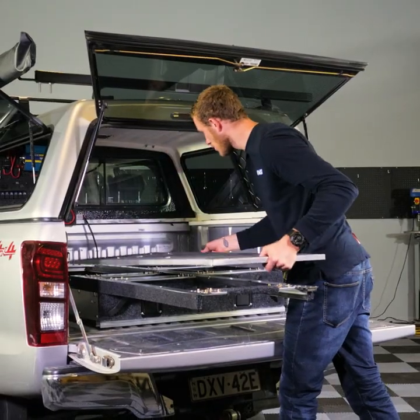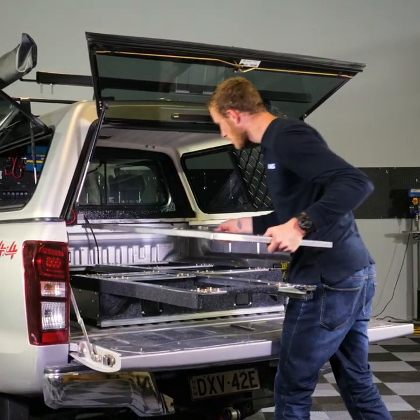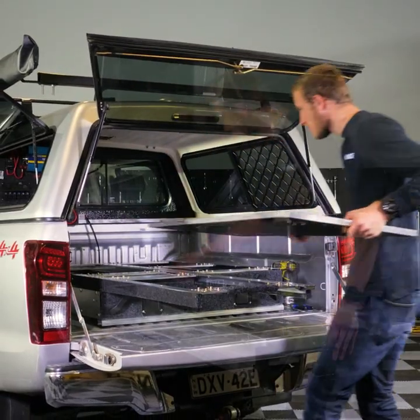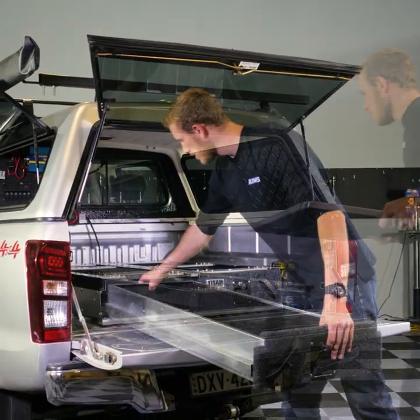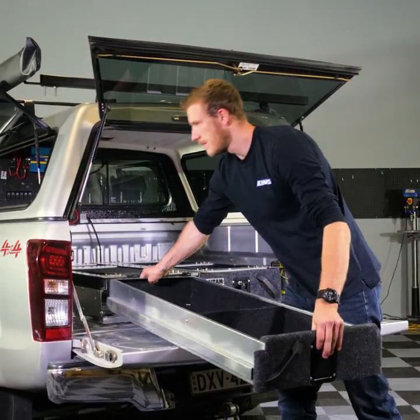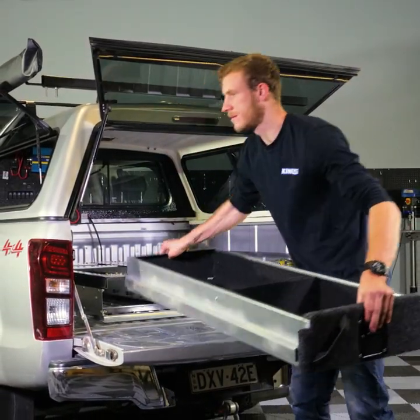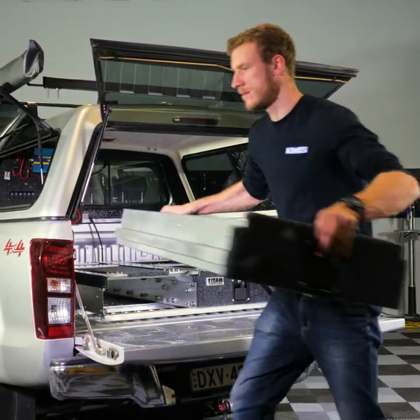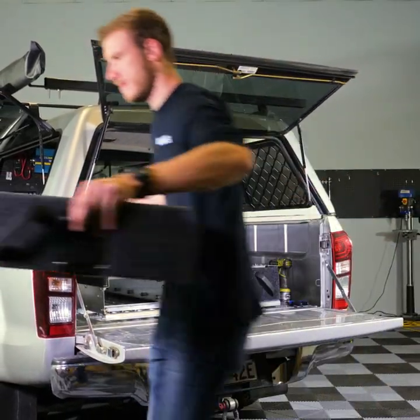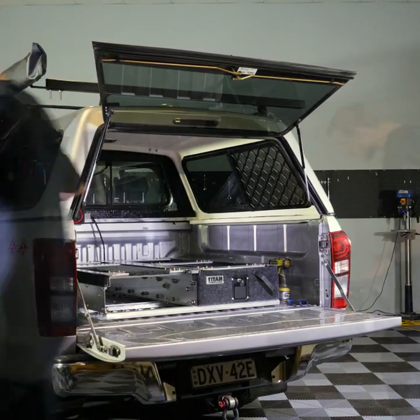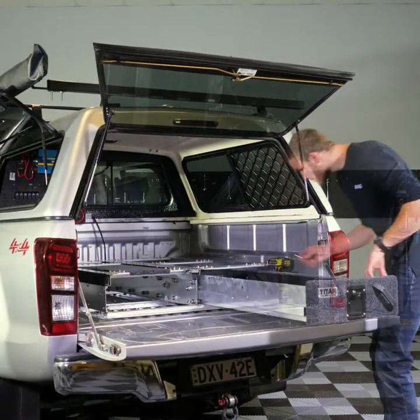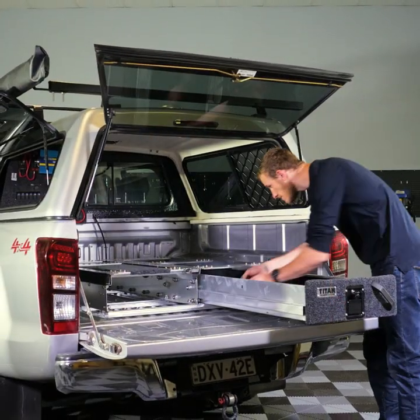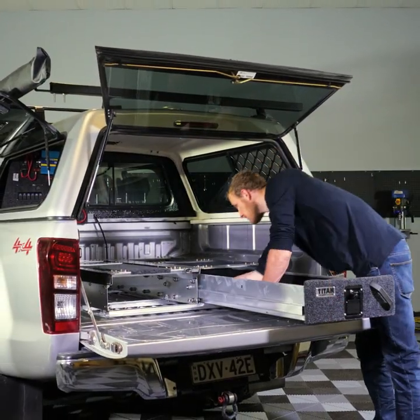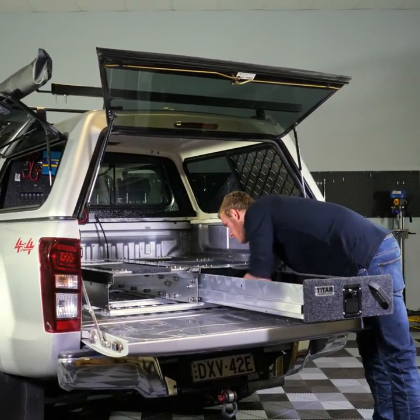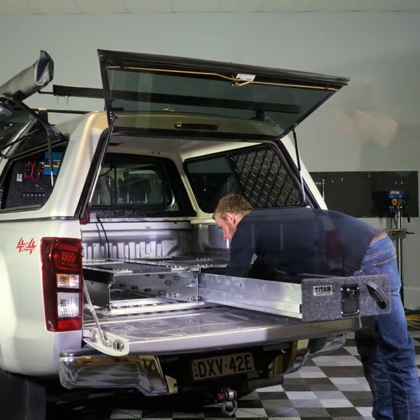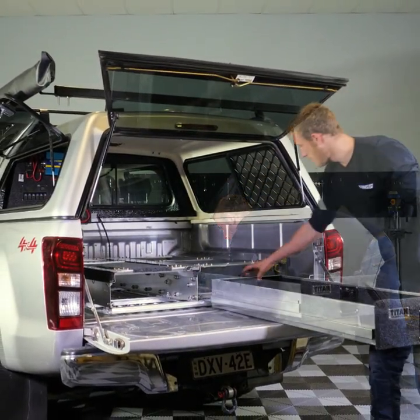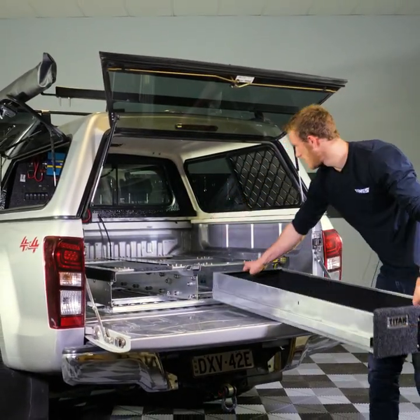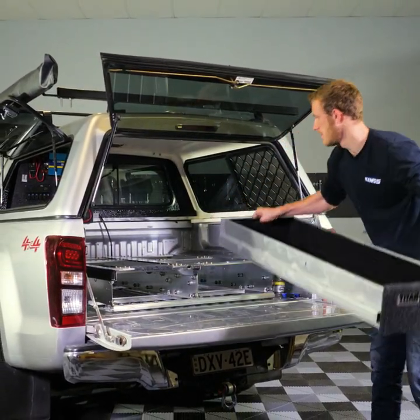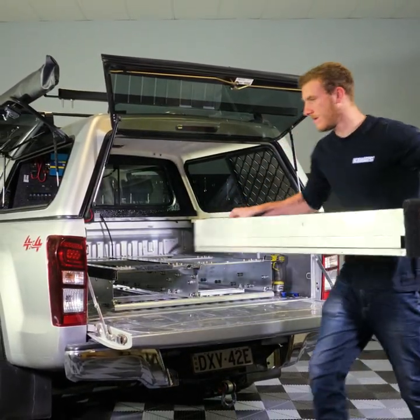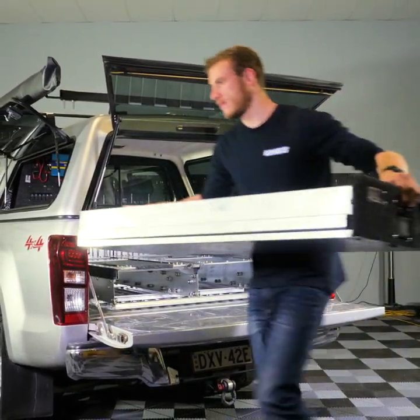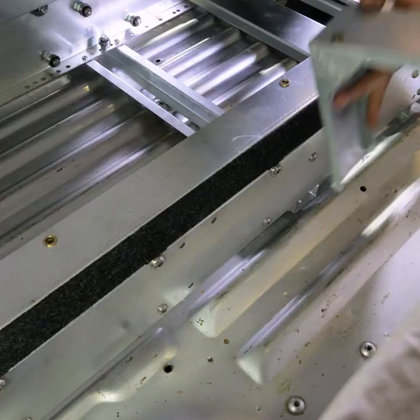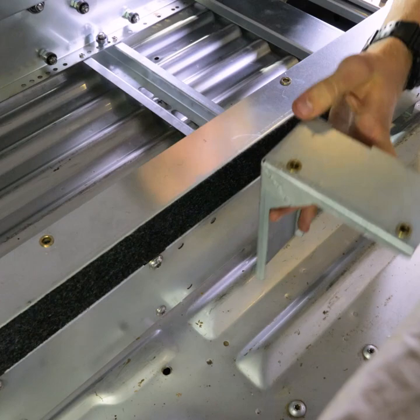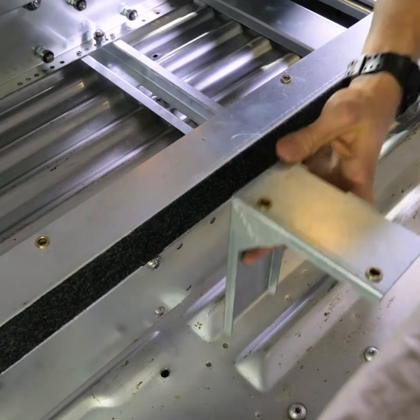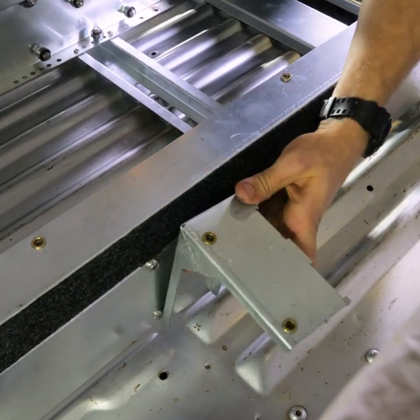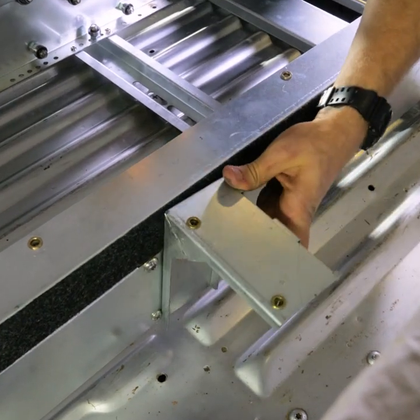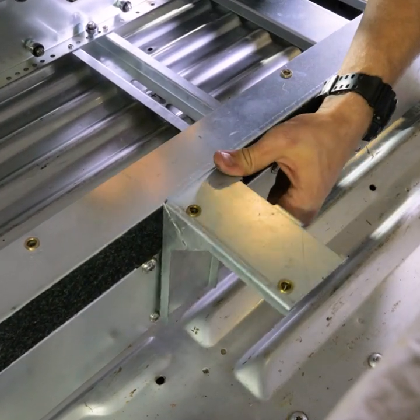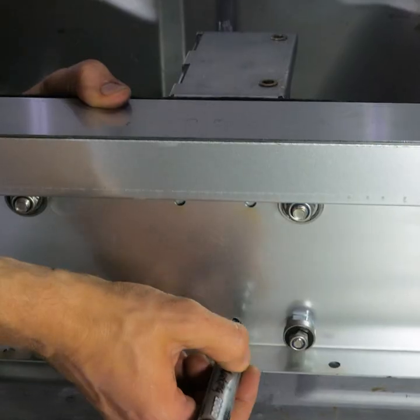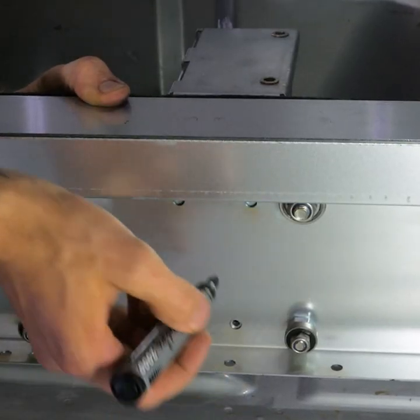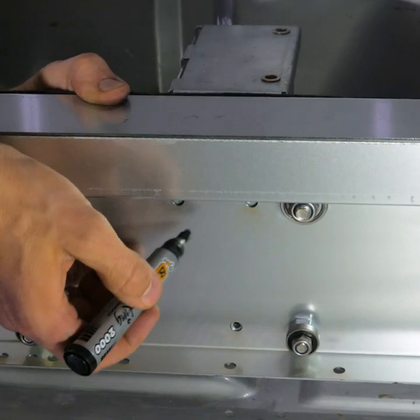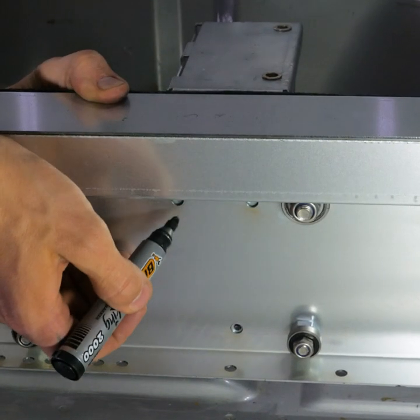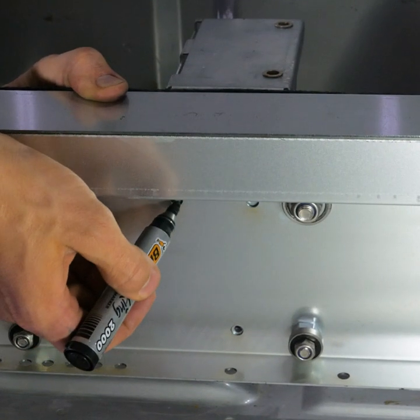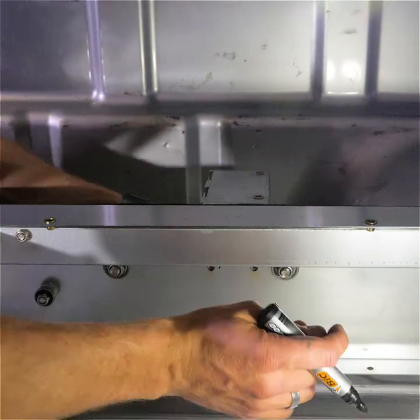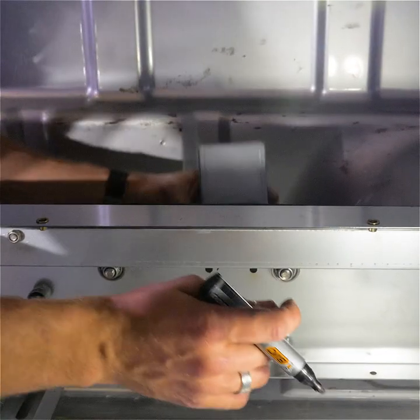Your first step is to remove your drawer tops and slide out the tubs. If the stoppers are still installed, you'll need to remove them first. The next step is to mark out your bracket holes by lining them up with the pre-drilled holes on the frame.